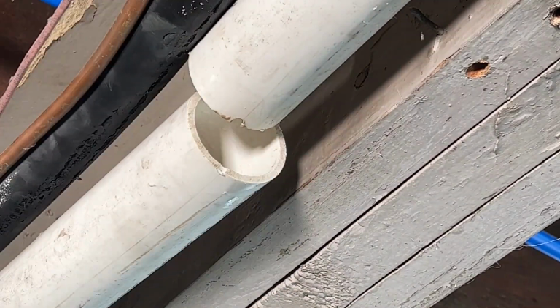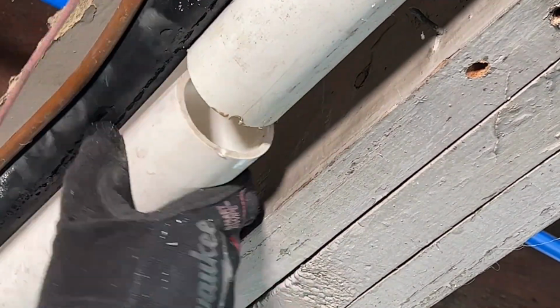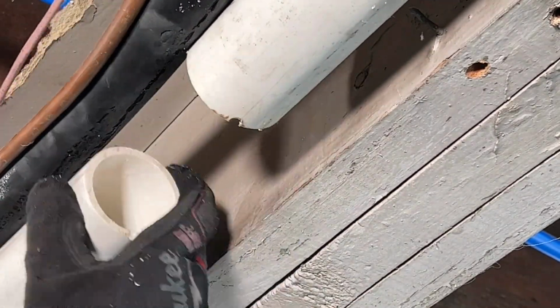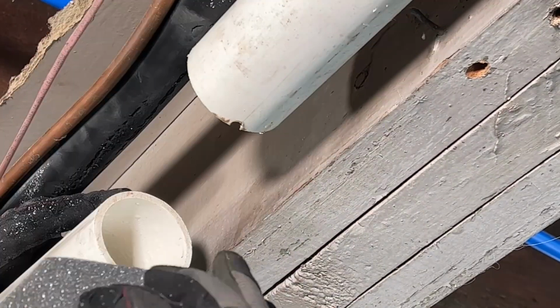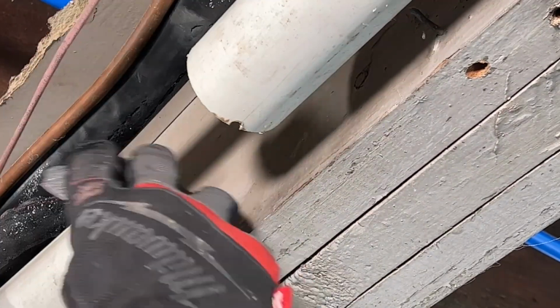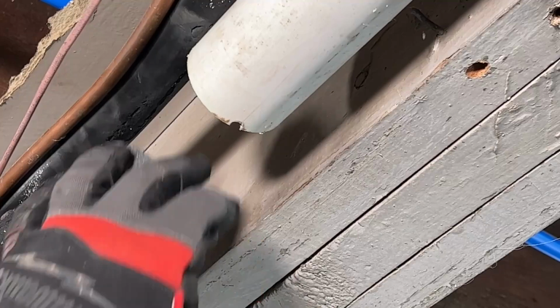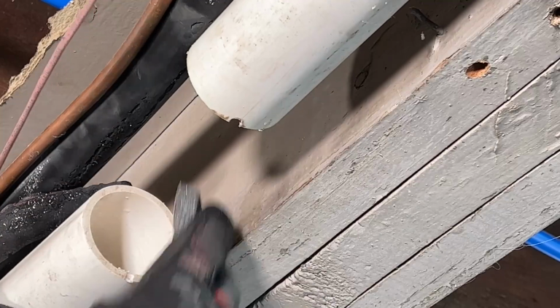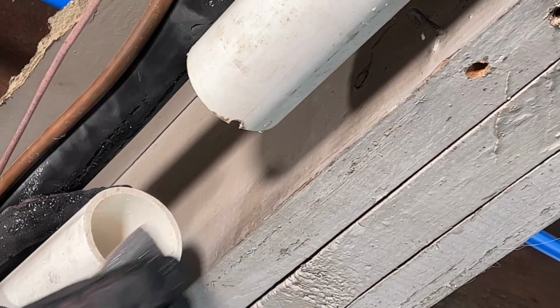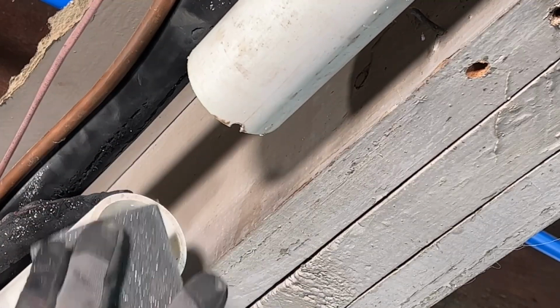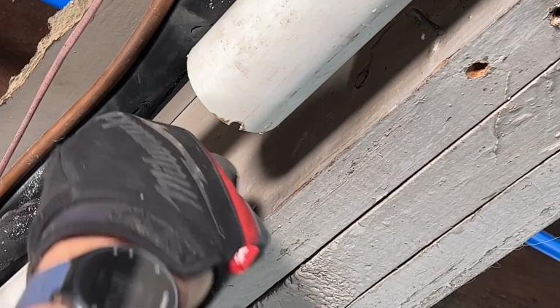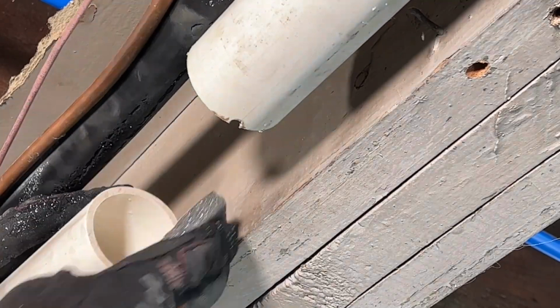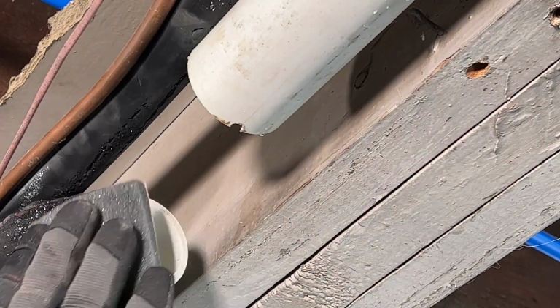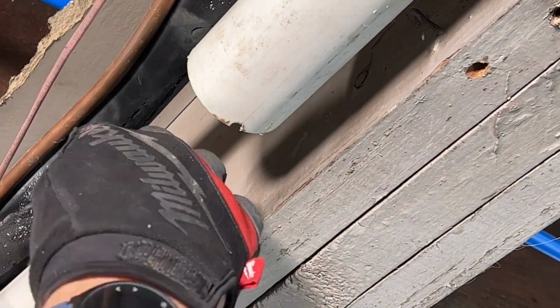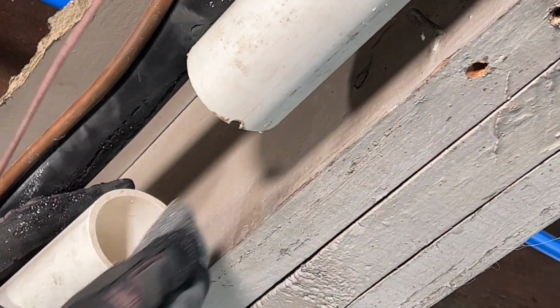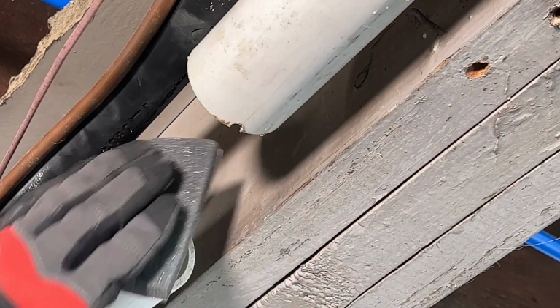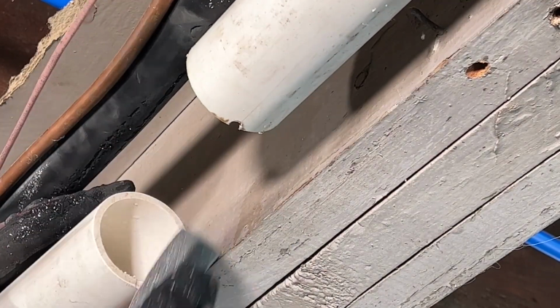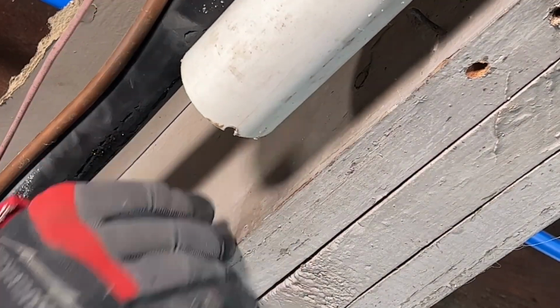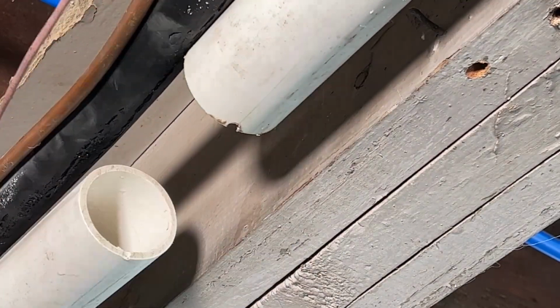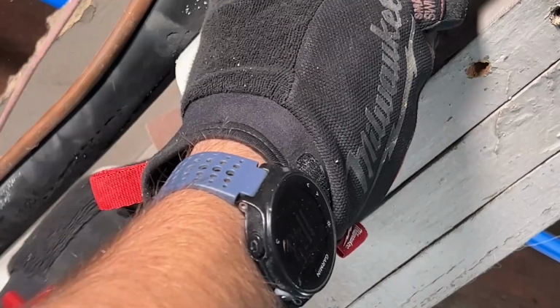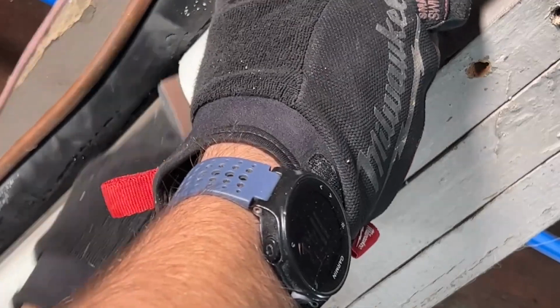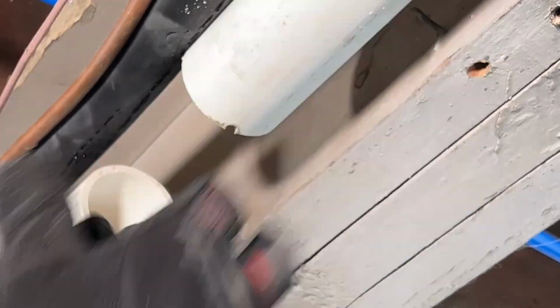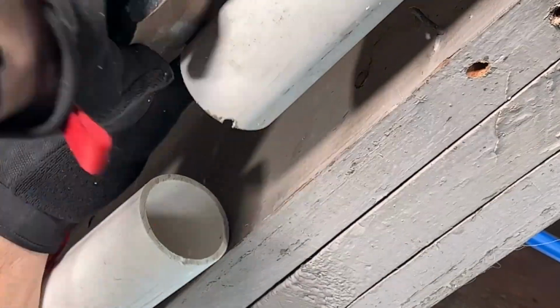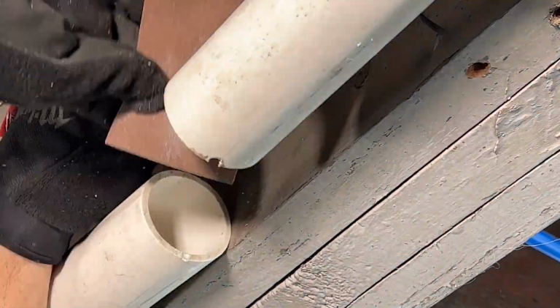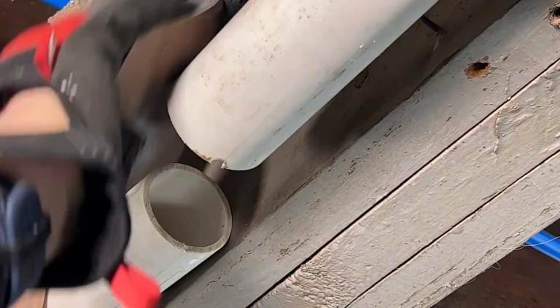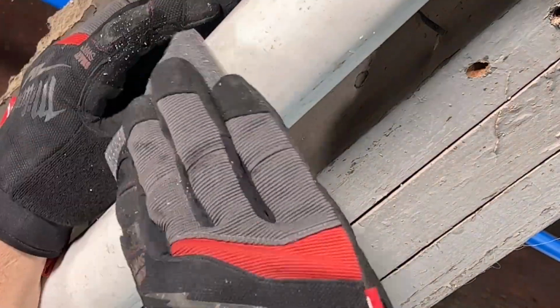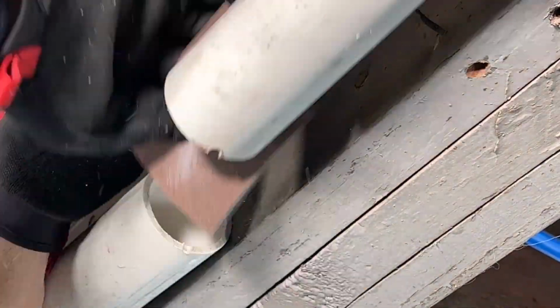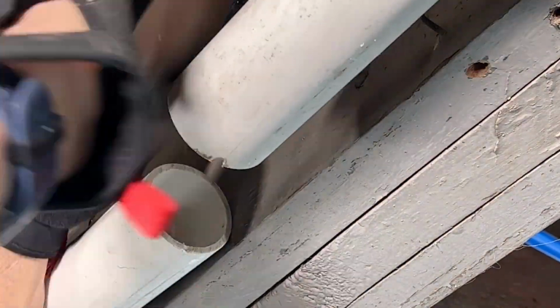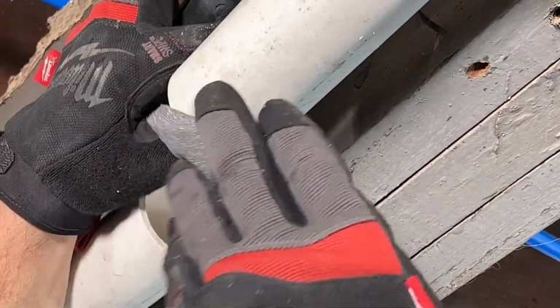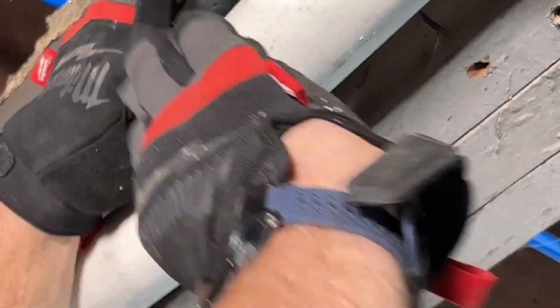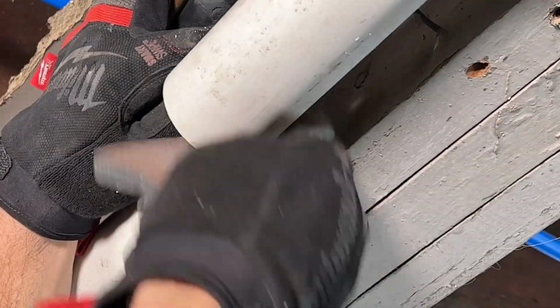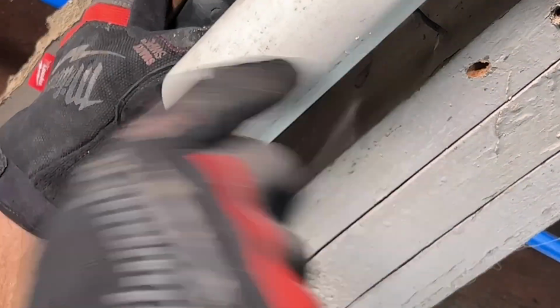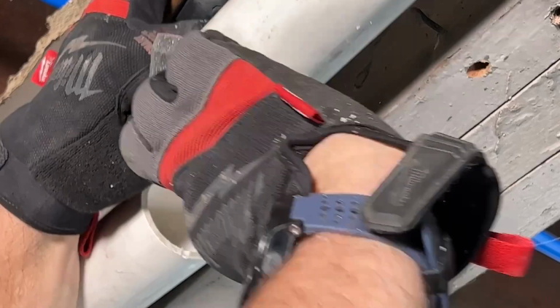Now, since we're doing the push-to-fit, it does come with sandpaper. So you'll sand the outside edges, creating a chamfer, which will make the pipe easier to insert into the fitting.